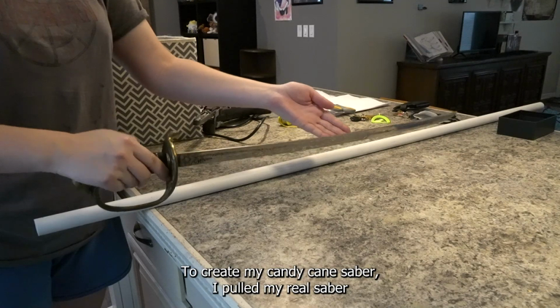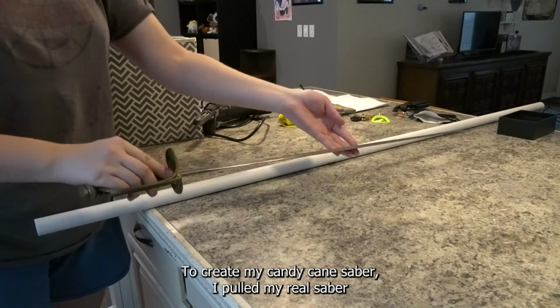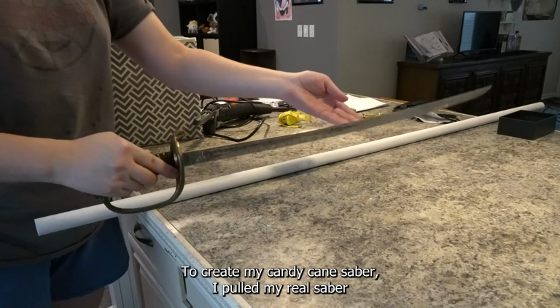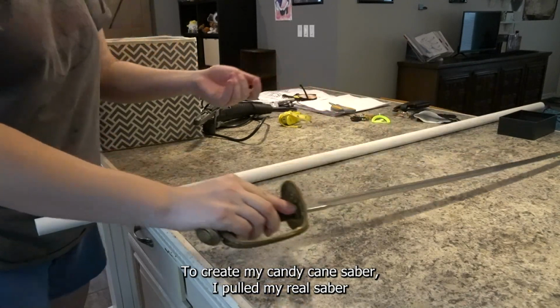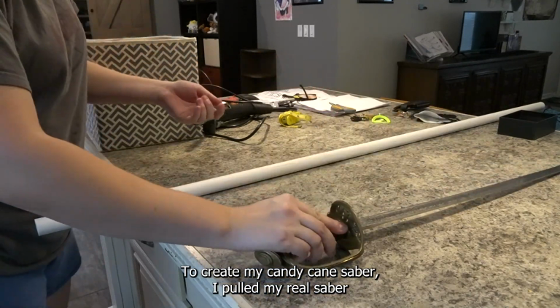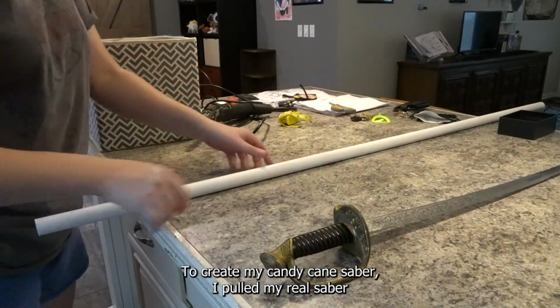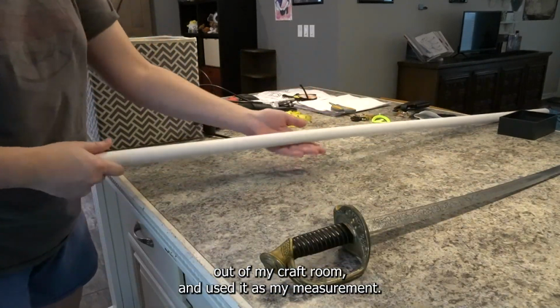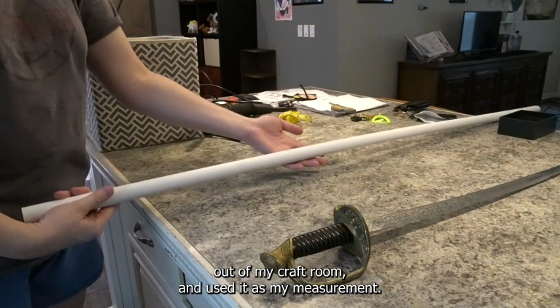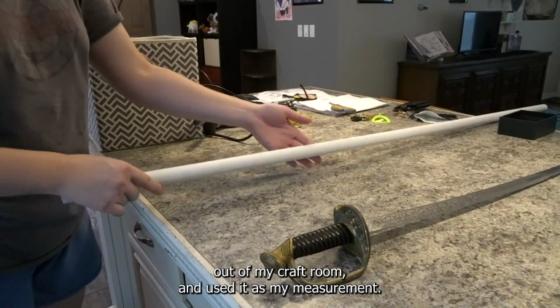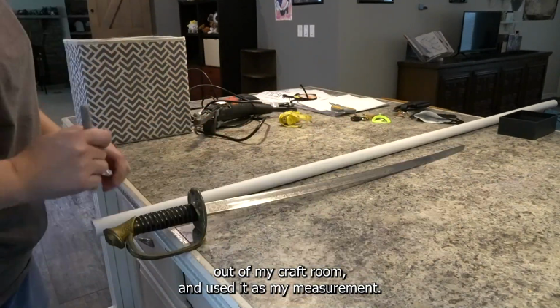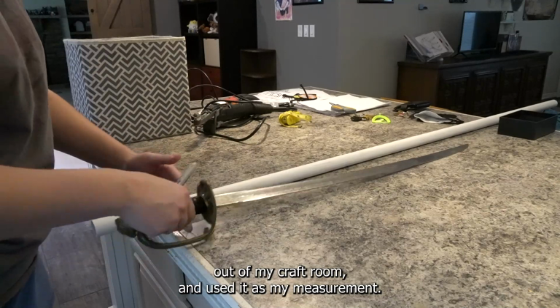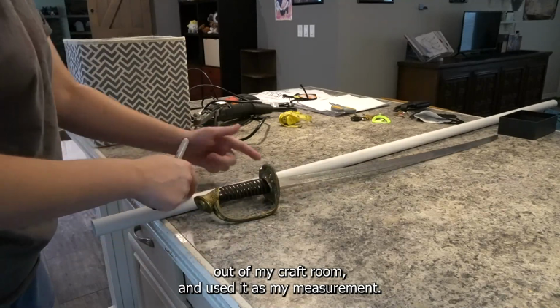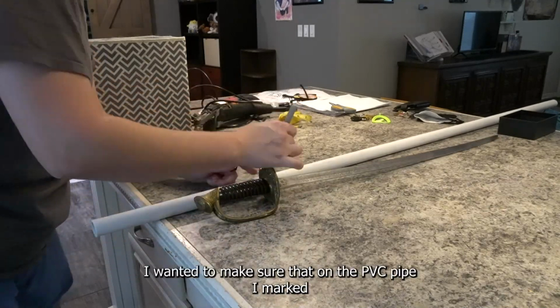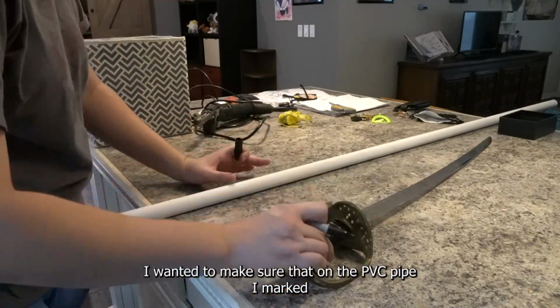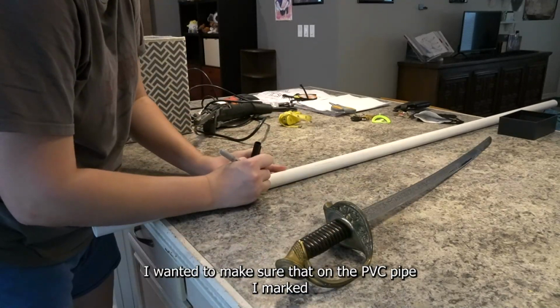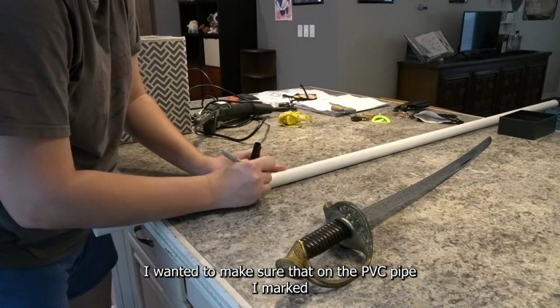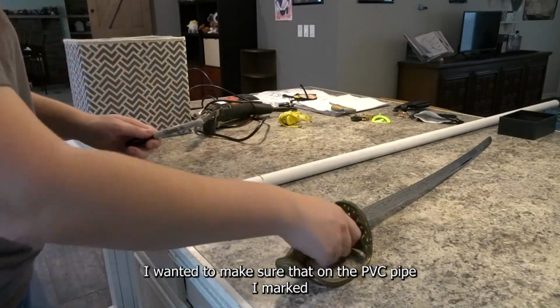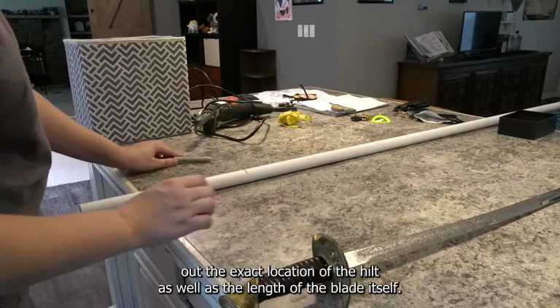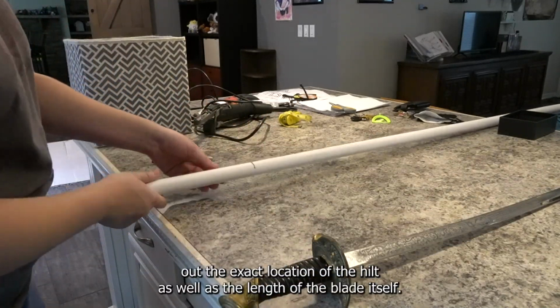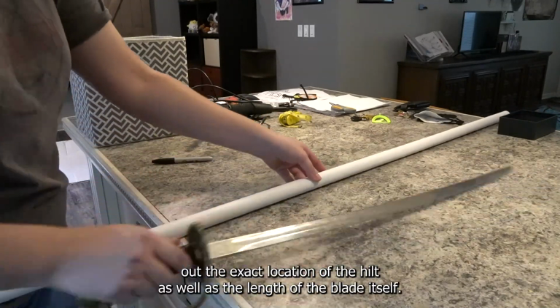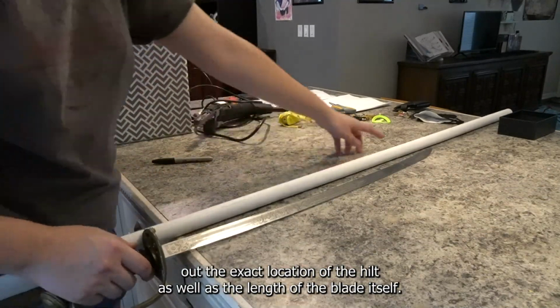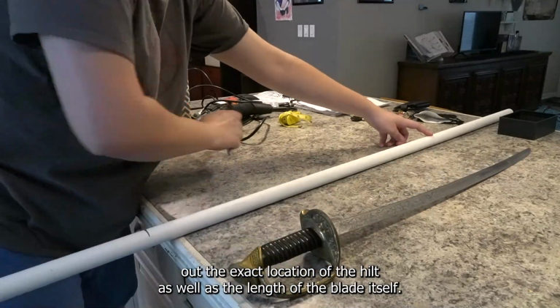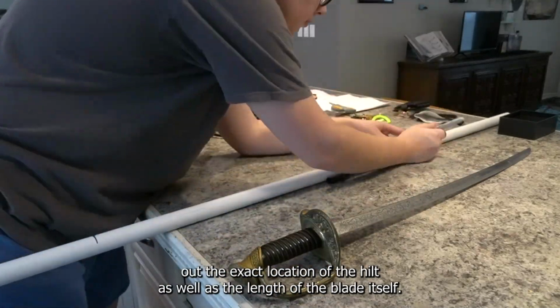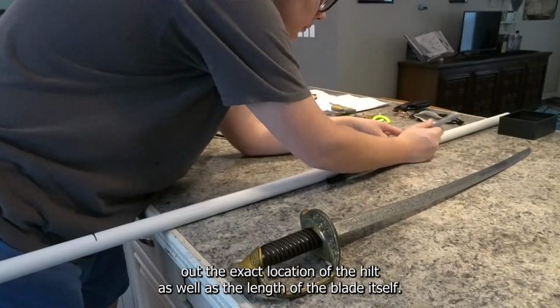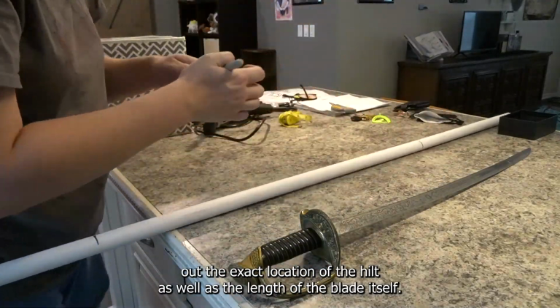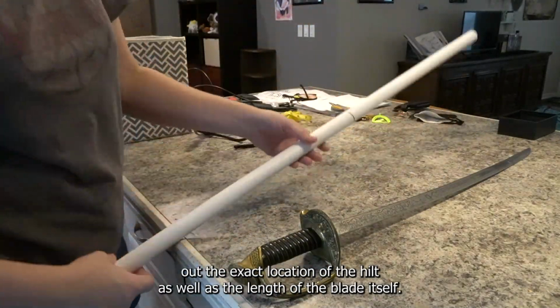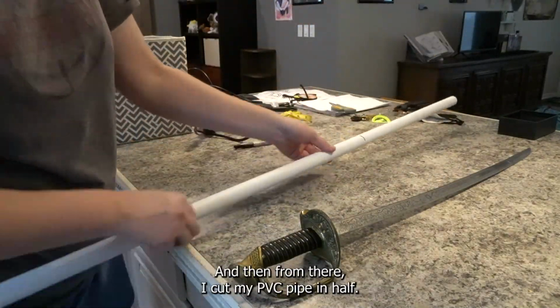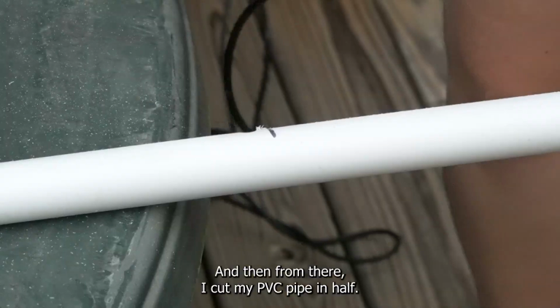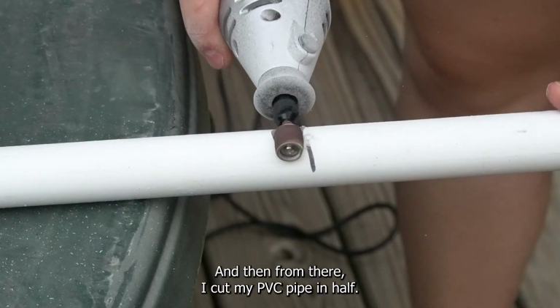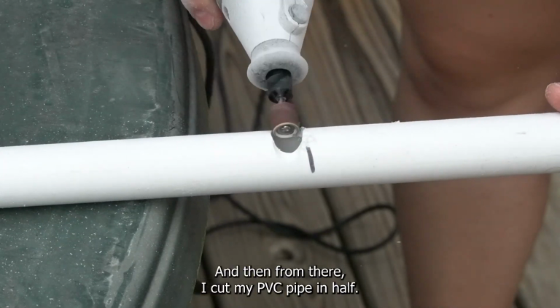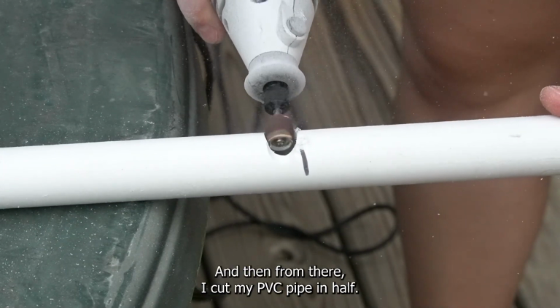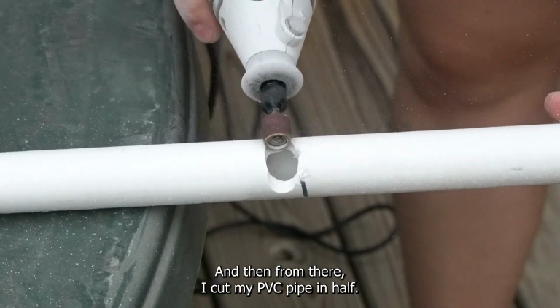To create my candy cane saber I pulled my real saber out of my craft room and used it as my measurement. I wanted to make sure that on the PVC pipe I marked out the exact location of the hilt as well as the length of the blade itself, and then from there I cut my PVC pipe in half.